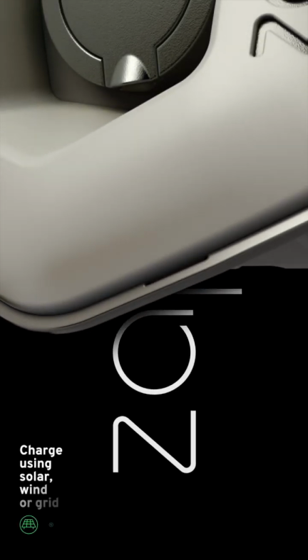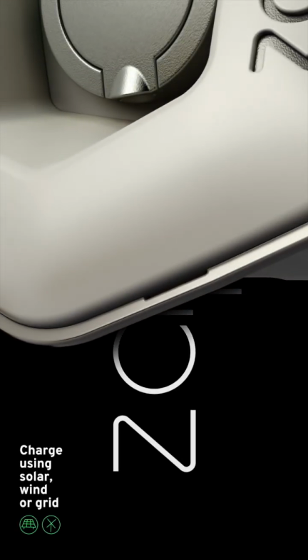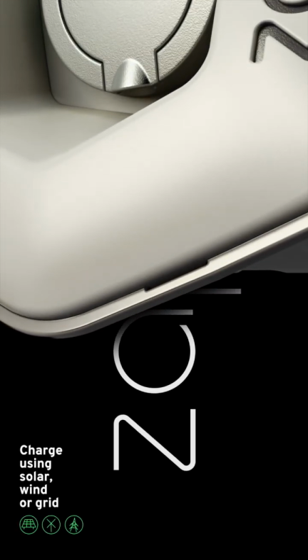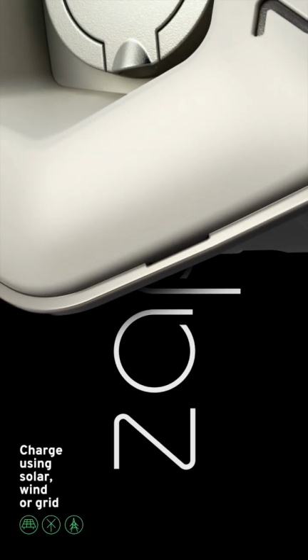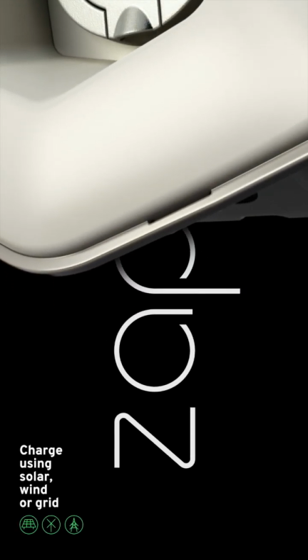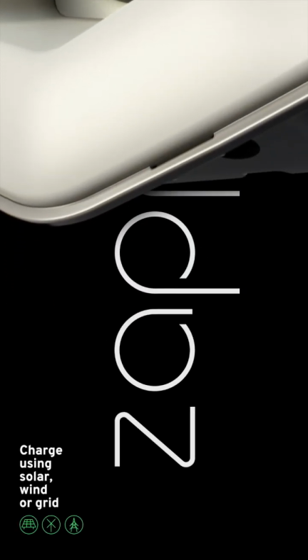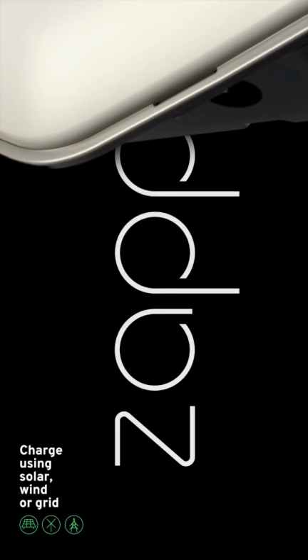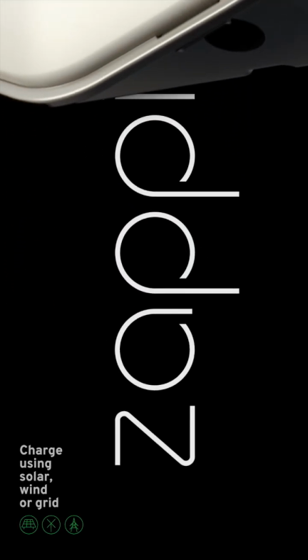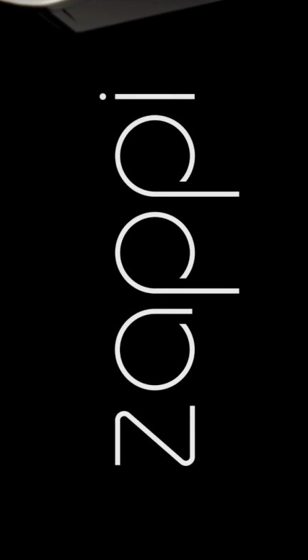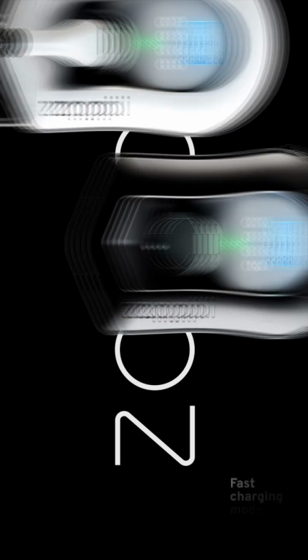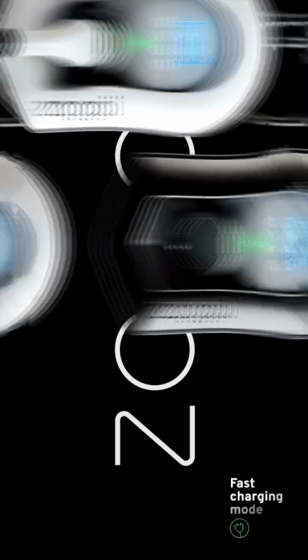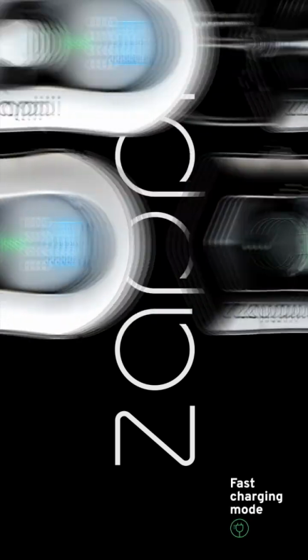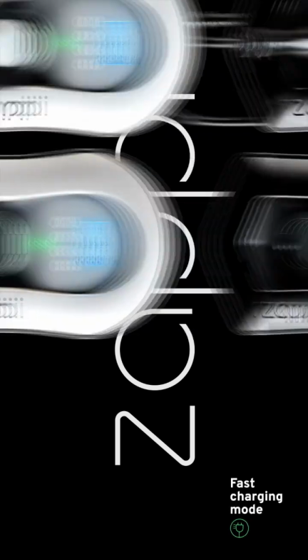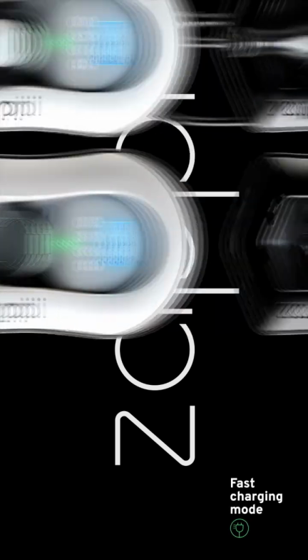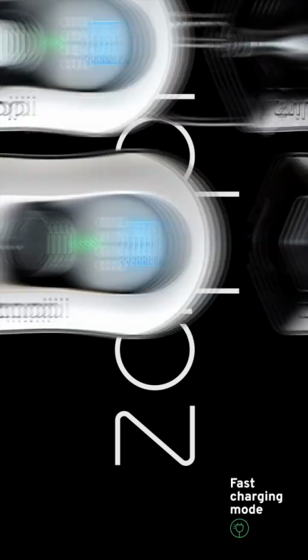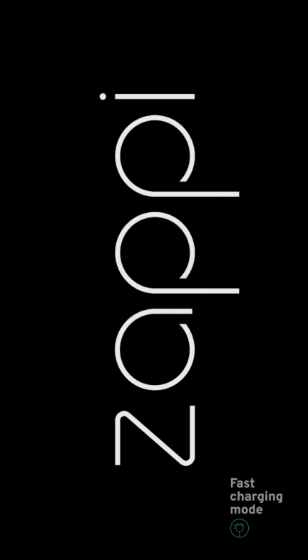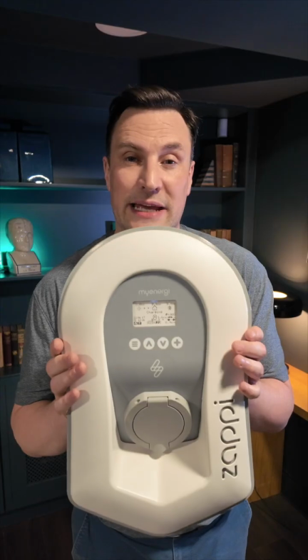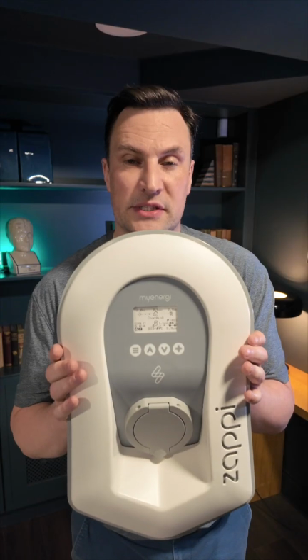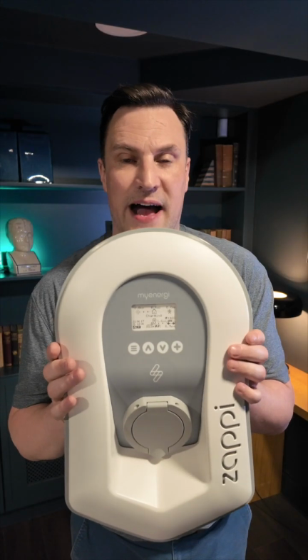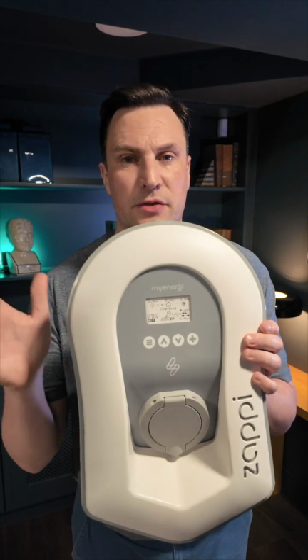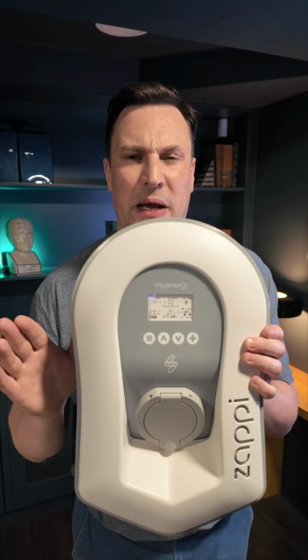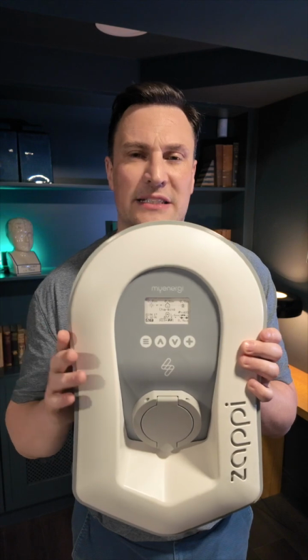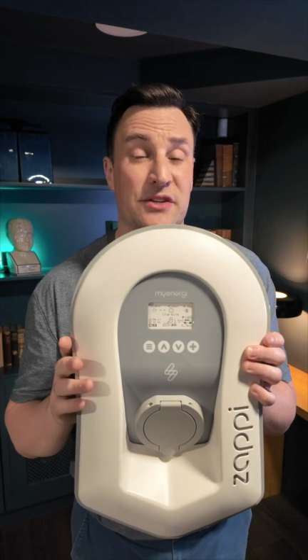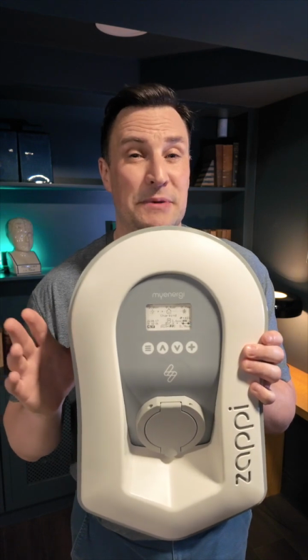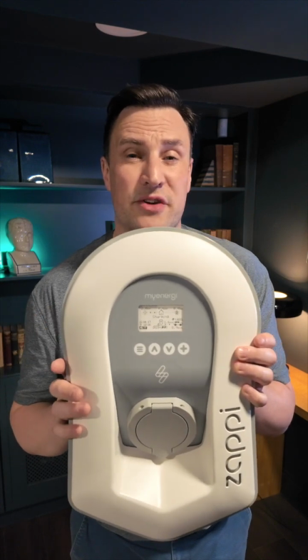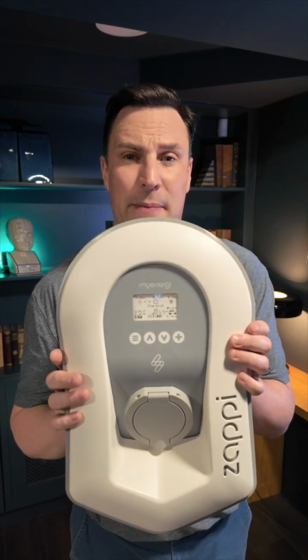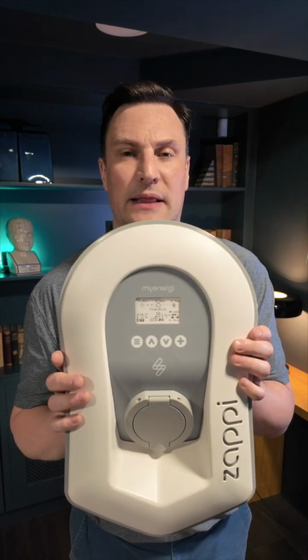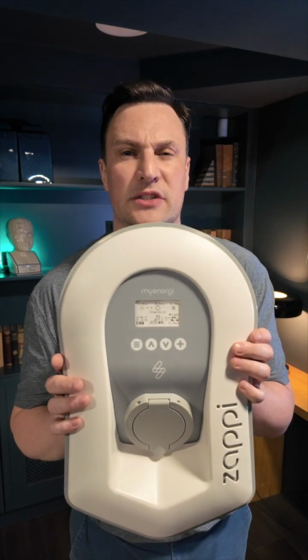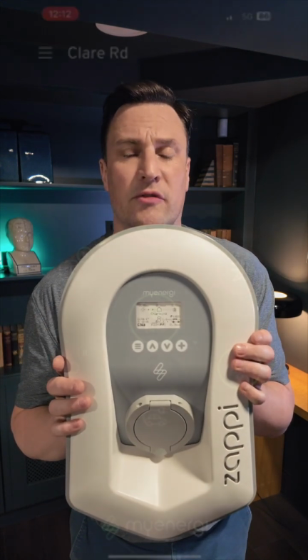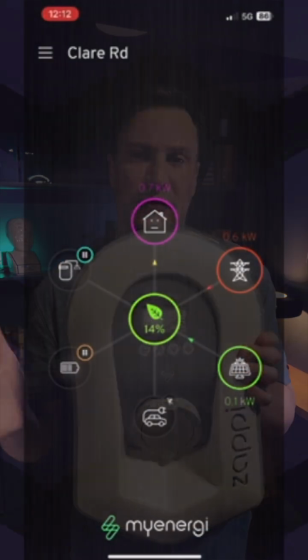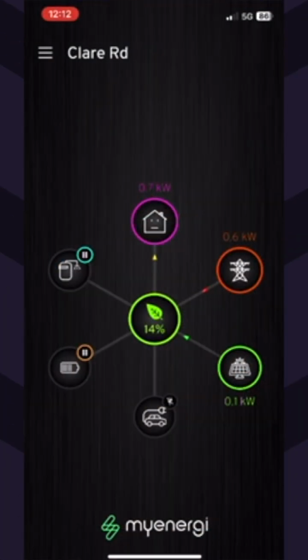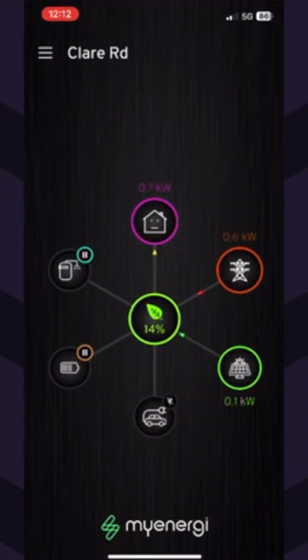The Zappi from MyEnergy was the first solar and wind turbine compatible charger on the market. It has three different charging modes — eco, eco plus, and fast — so you can pick all that, and there's a seamless integrated app as well that you can download for Android and iPhone.